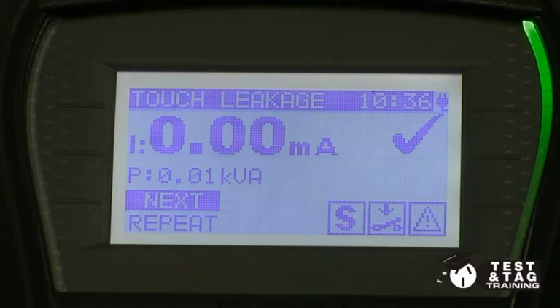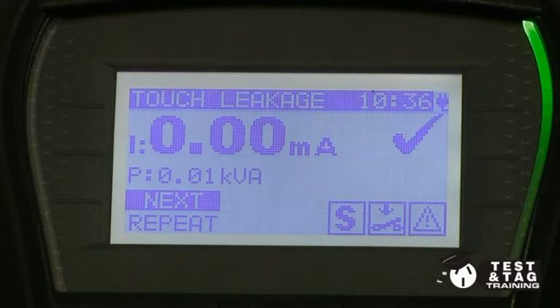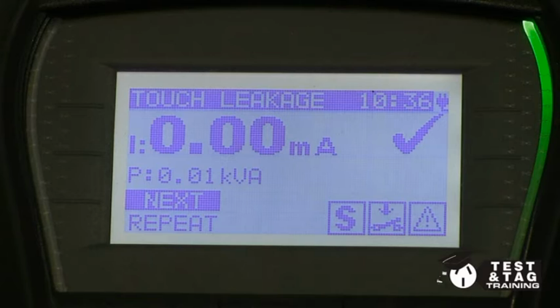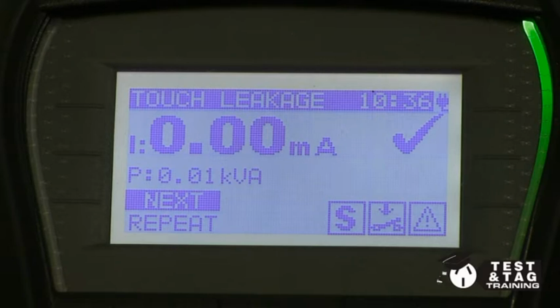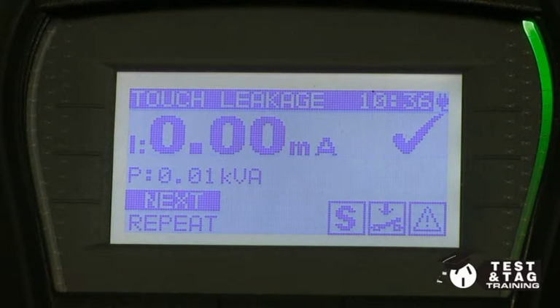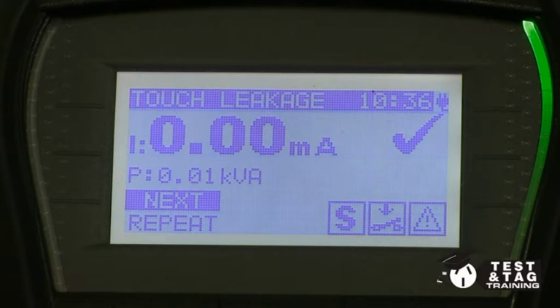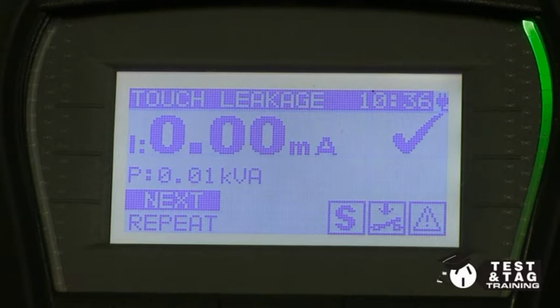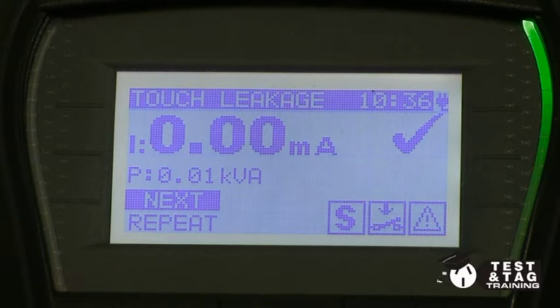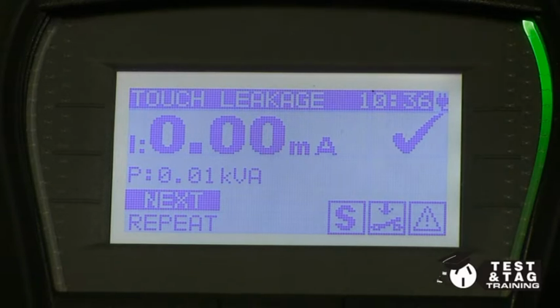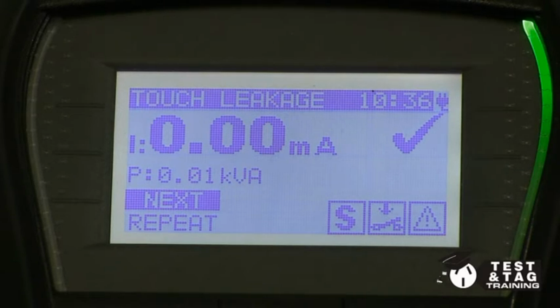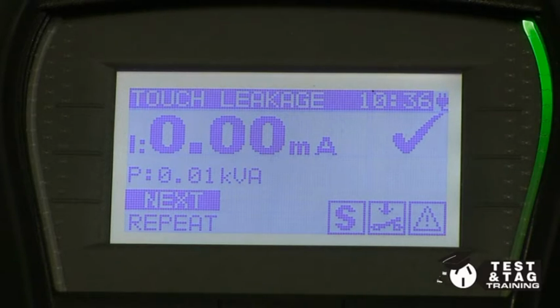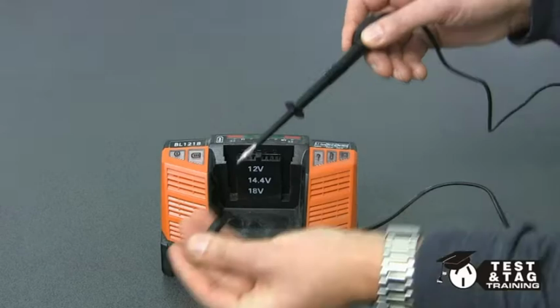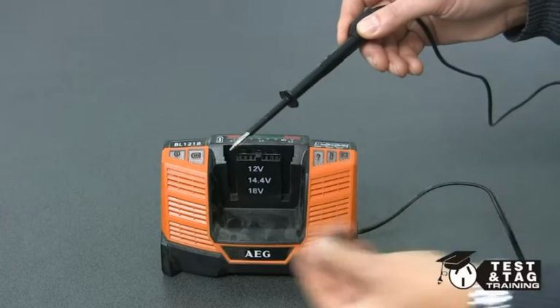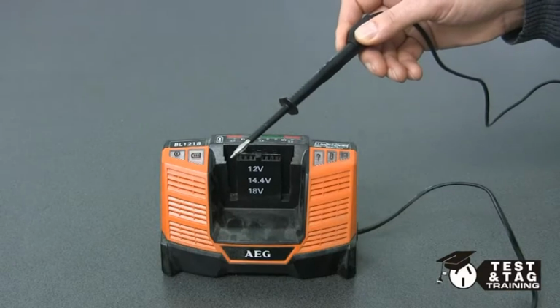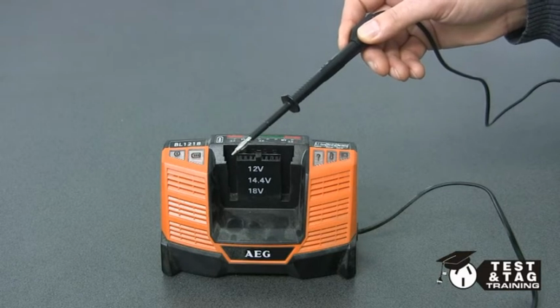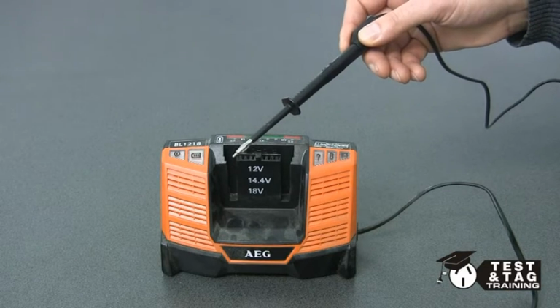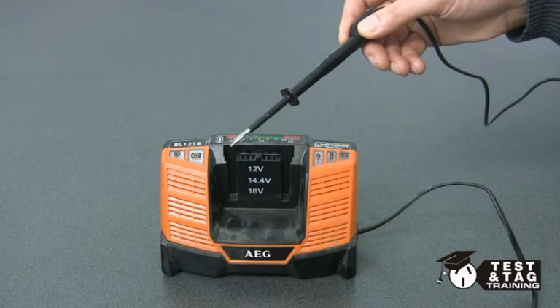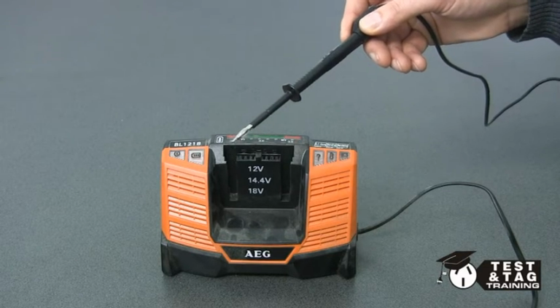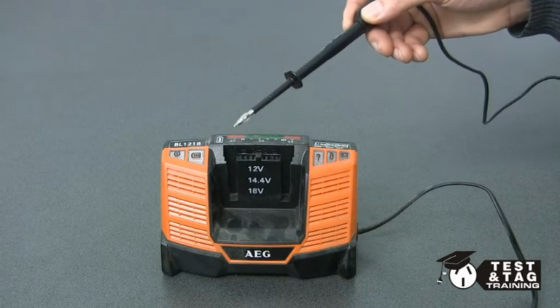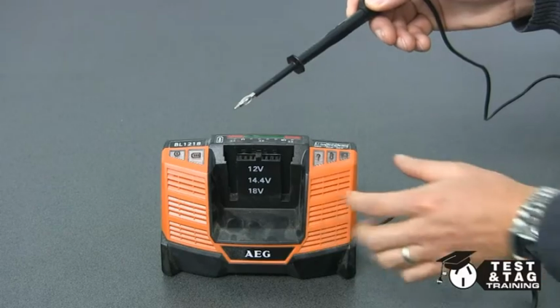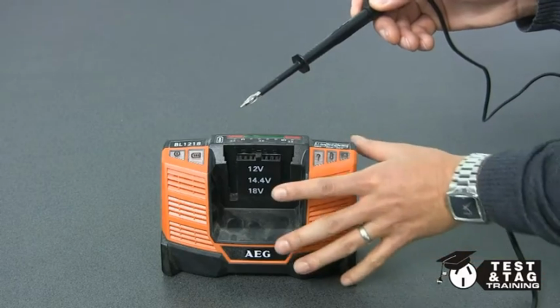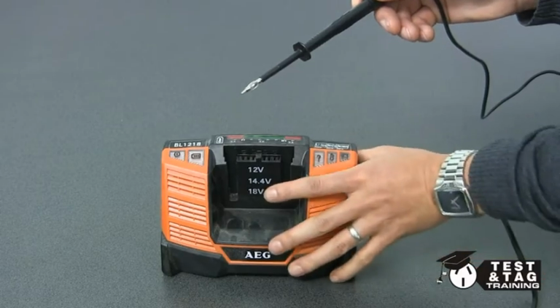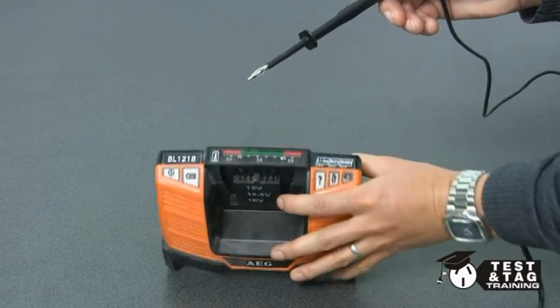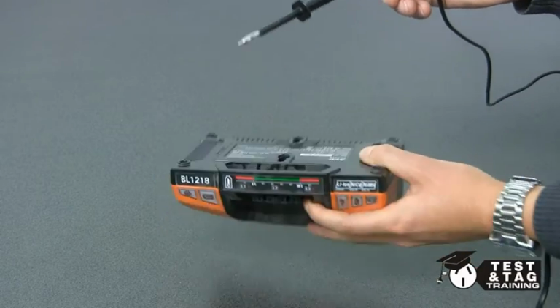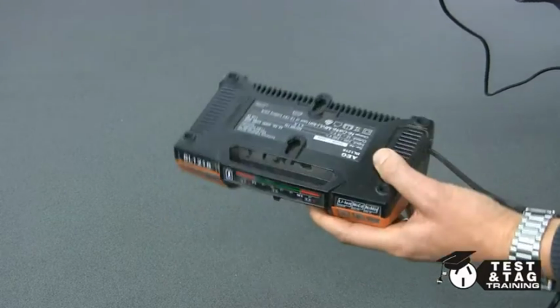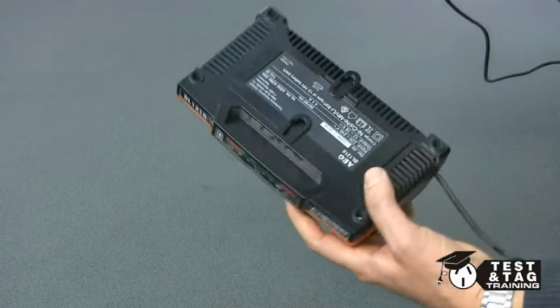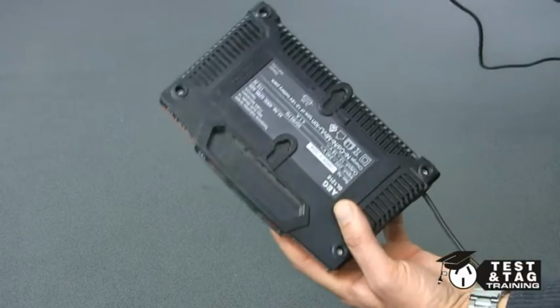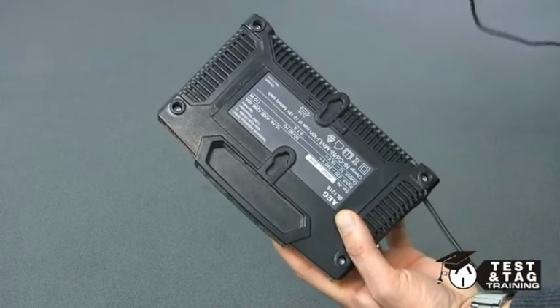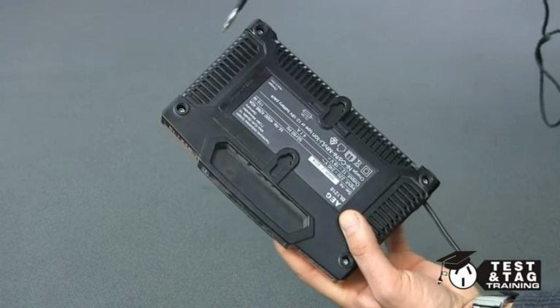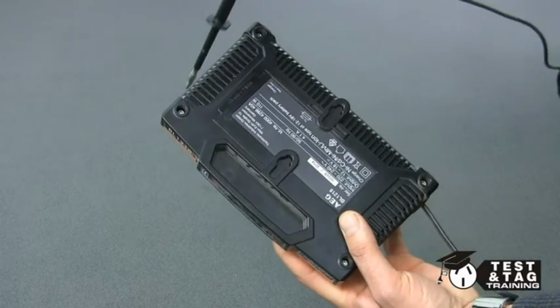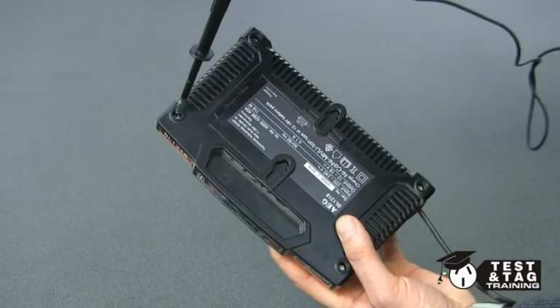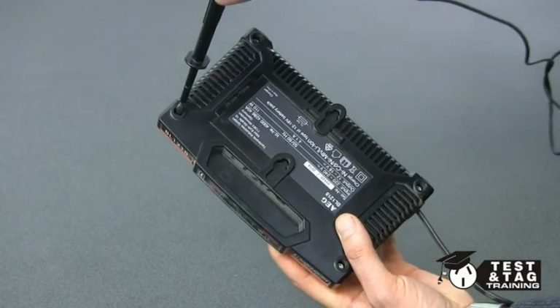Now your test is complete. Alternatively, you can perform an insulation resistance test and probe the metal screws for a touch point.